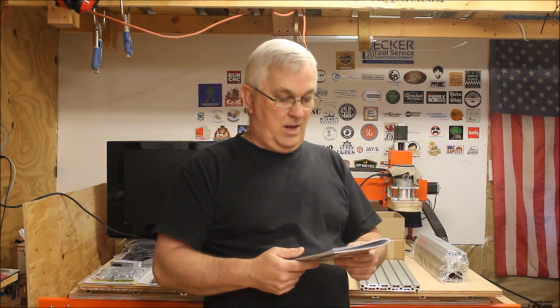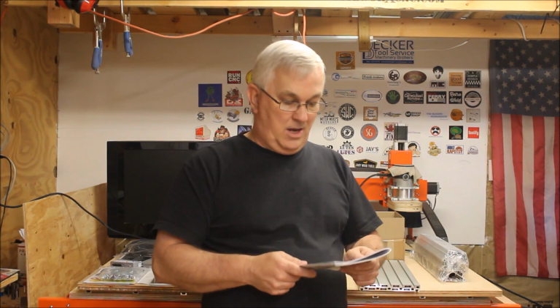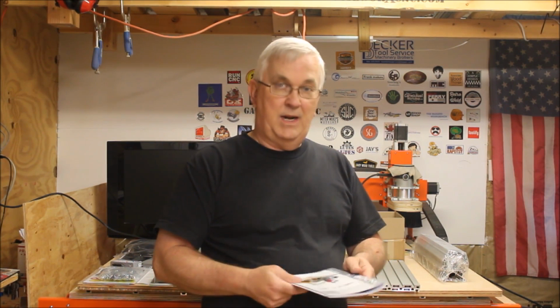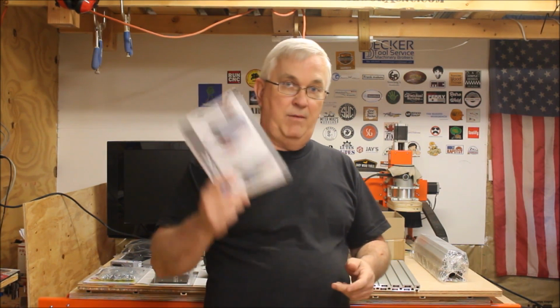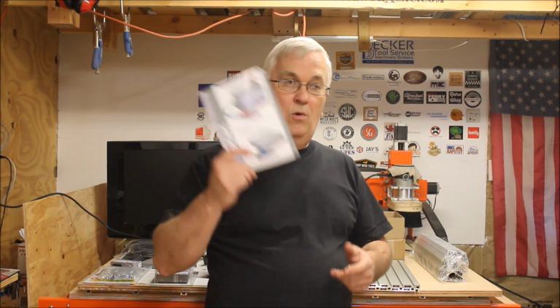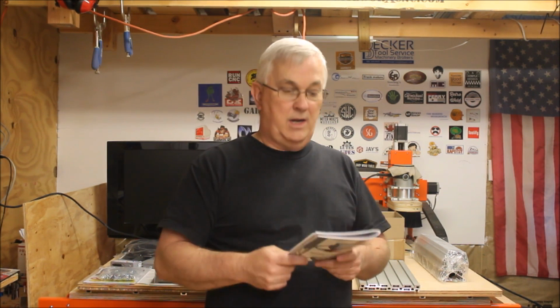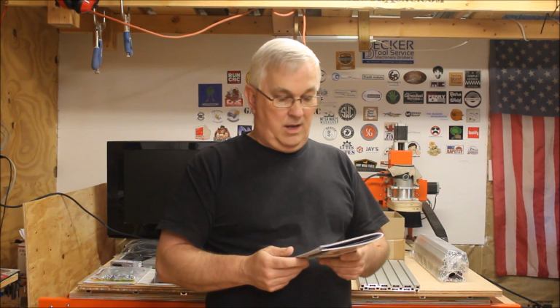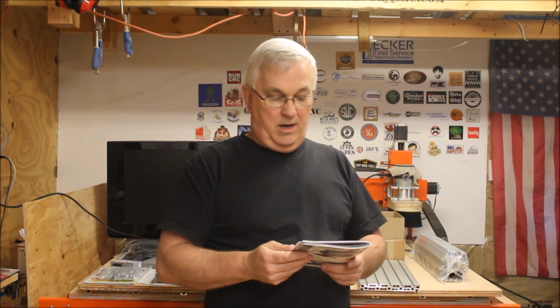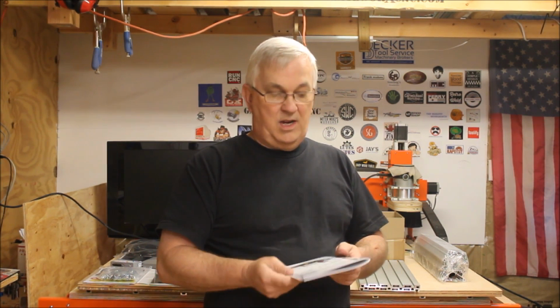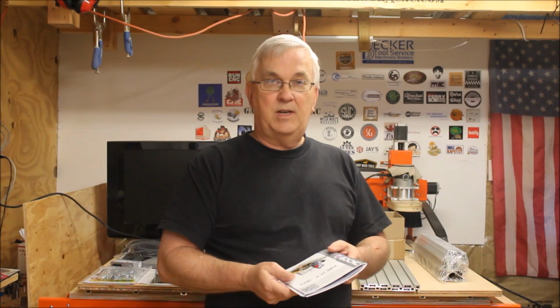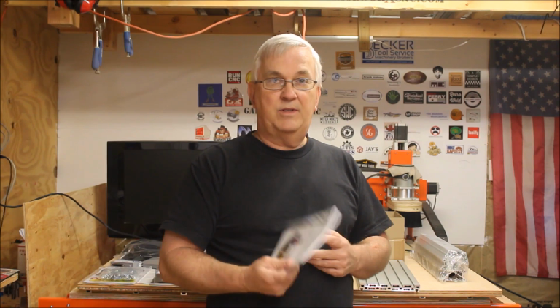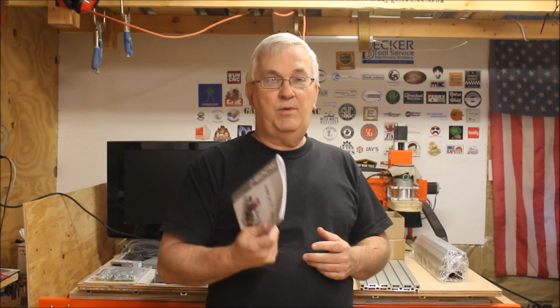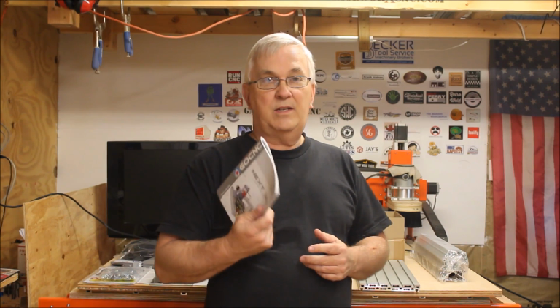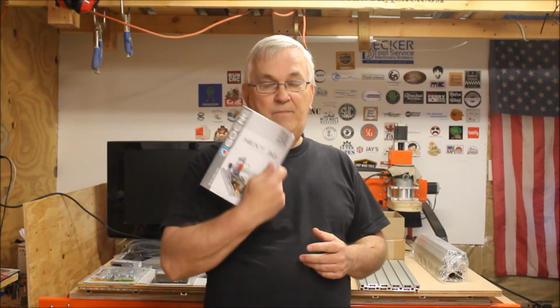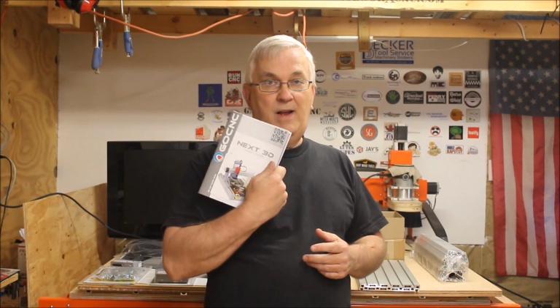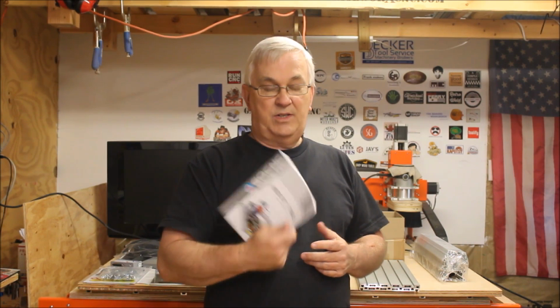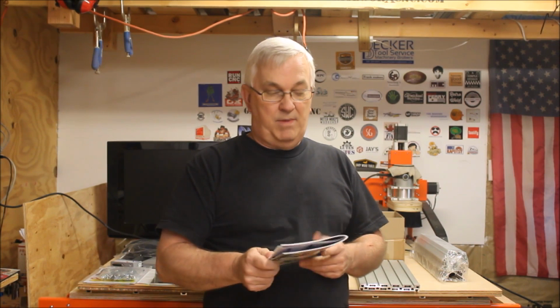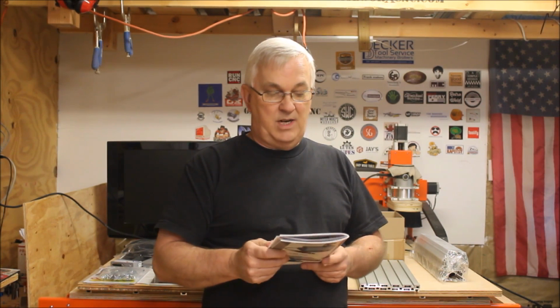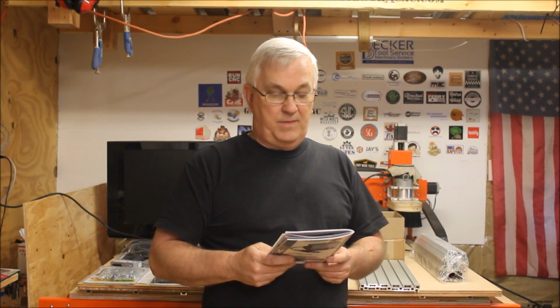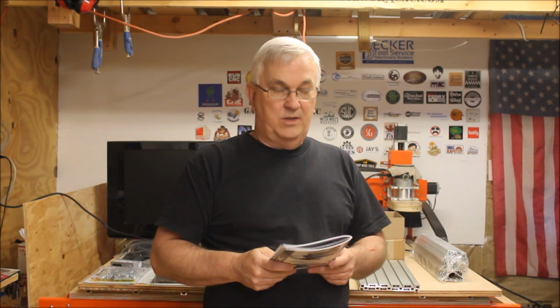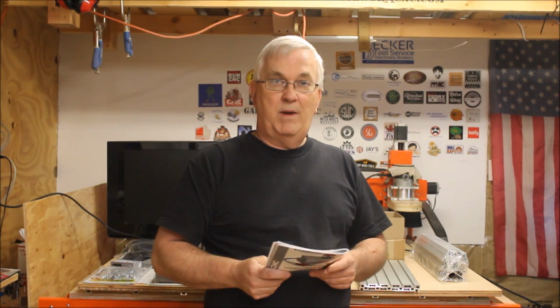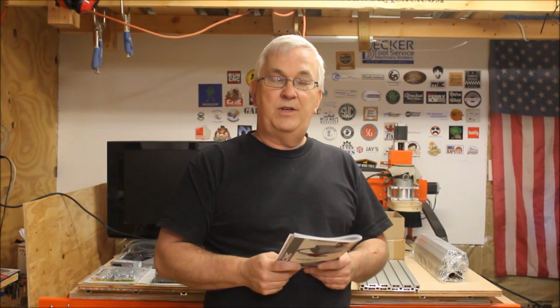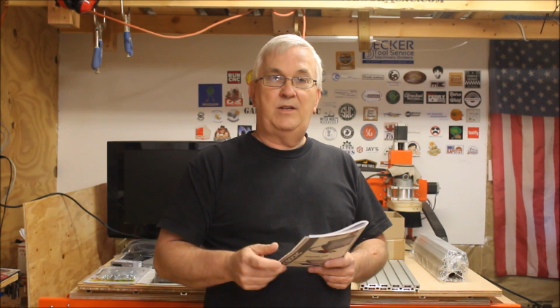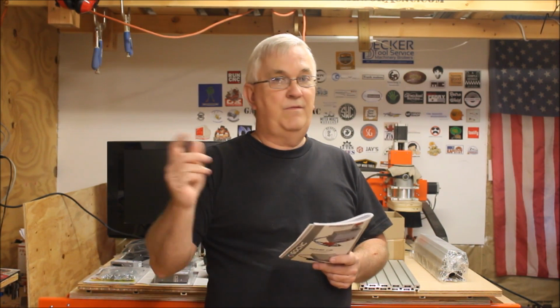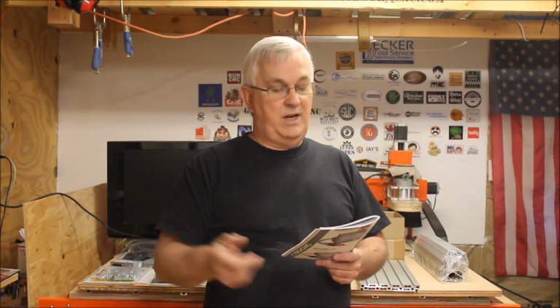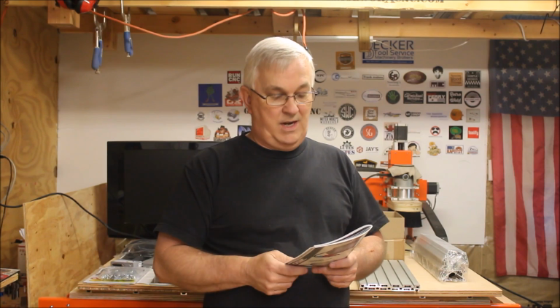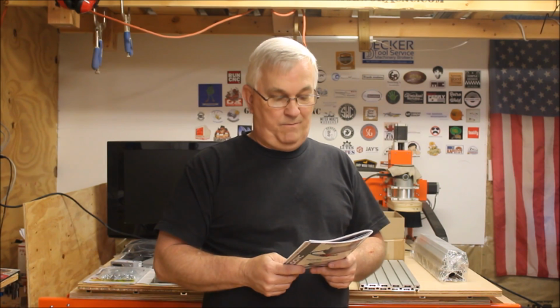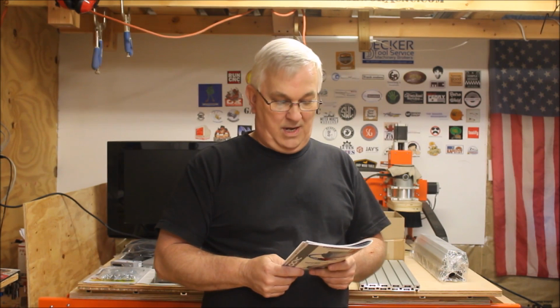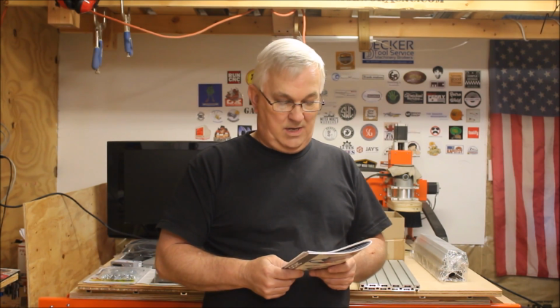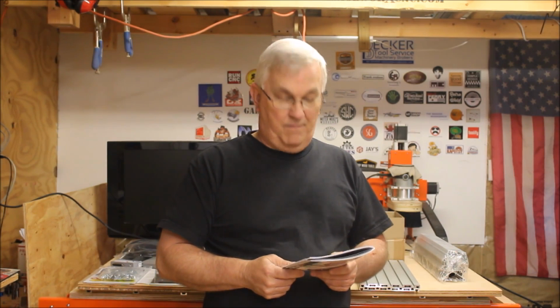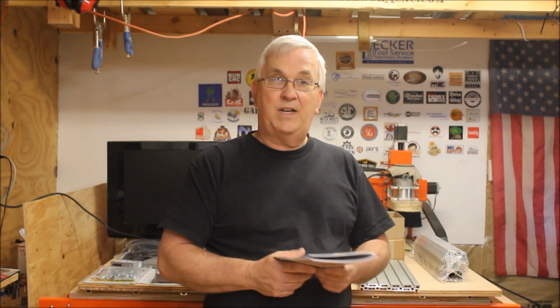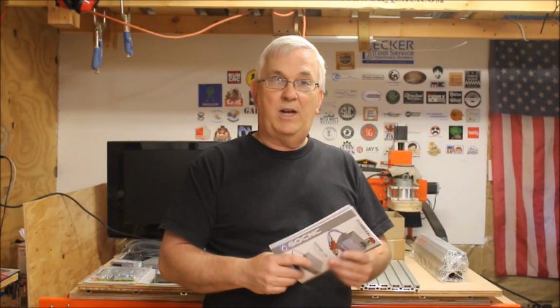I want to thank the folks at GoCNC for sending me this — I can't wait to get it together. I didn't want to make this unboxing video too long, so I'm going to cut this one off right here. But I'll be recording the steps in how to assemble this, following it step by step. So make sure you stay tuned for the next video, and thanks for watching.